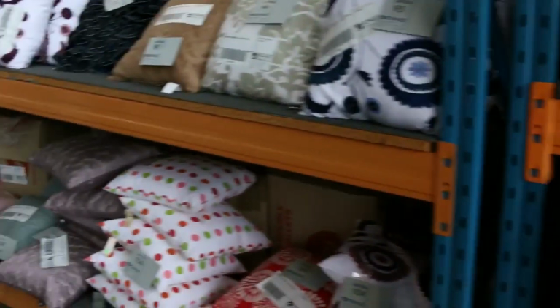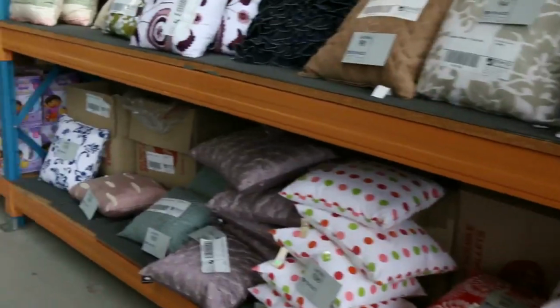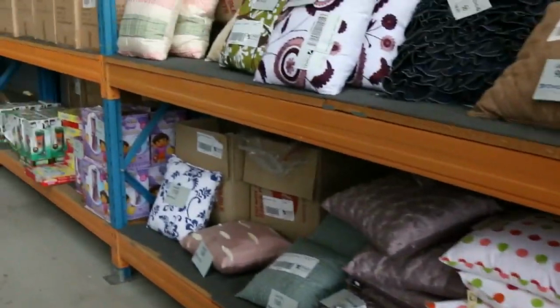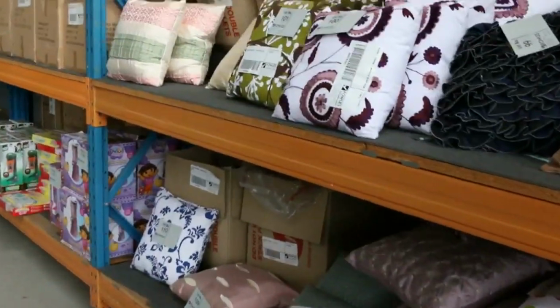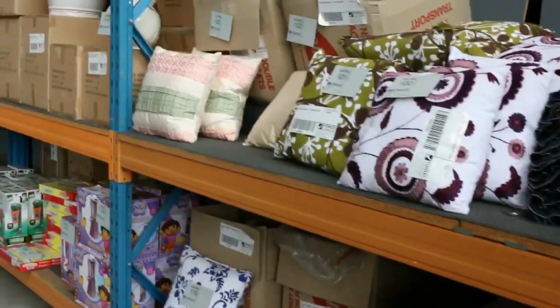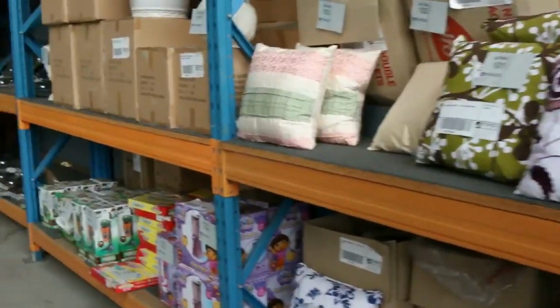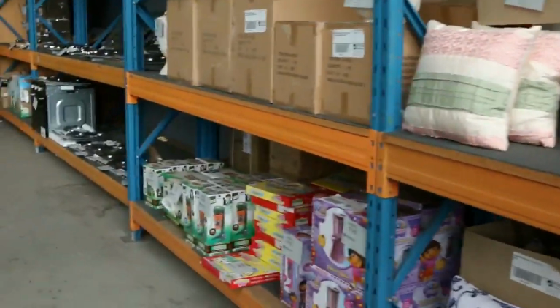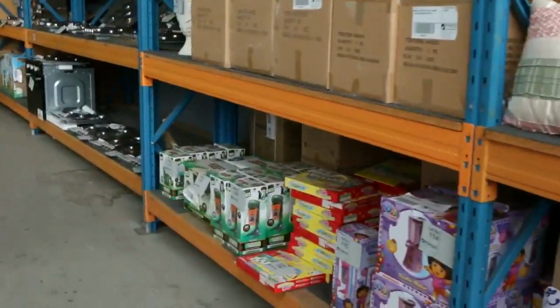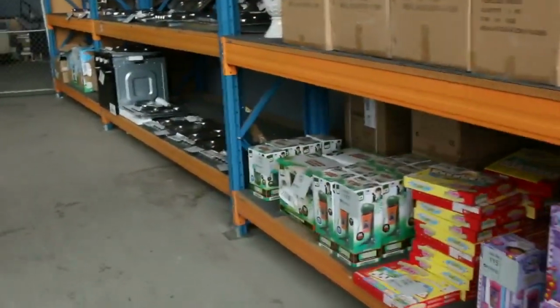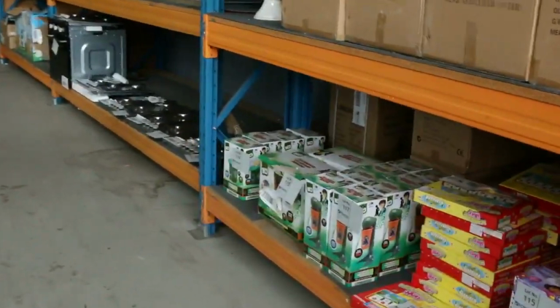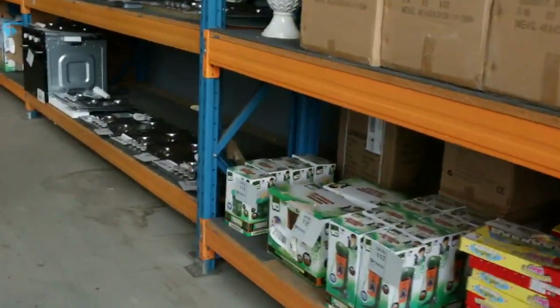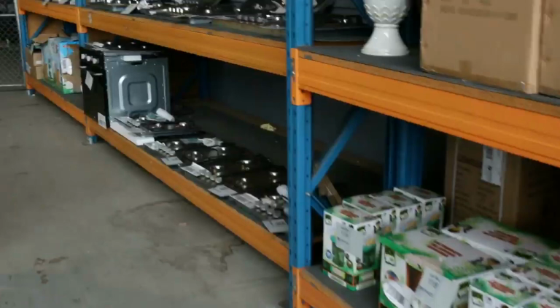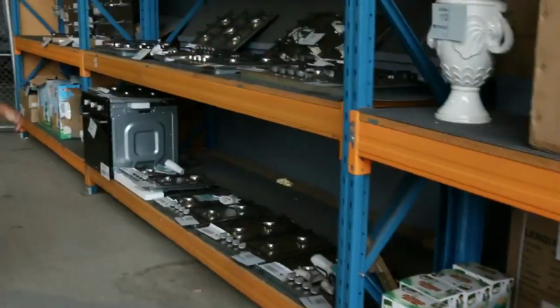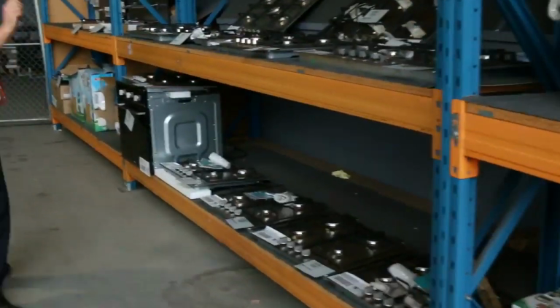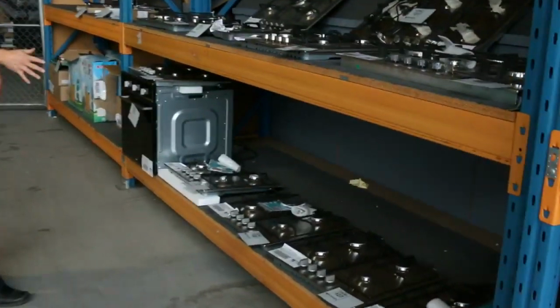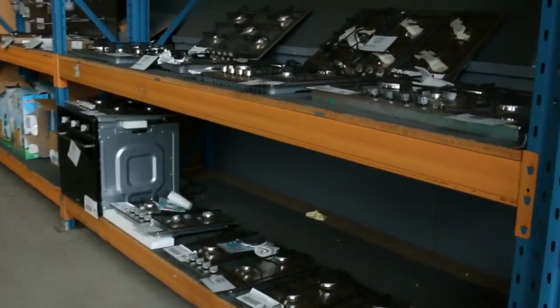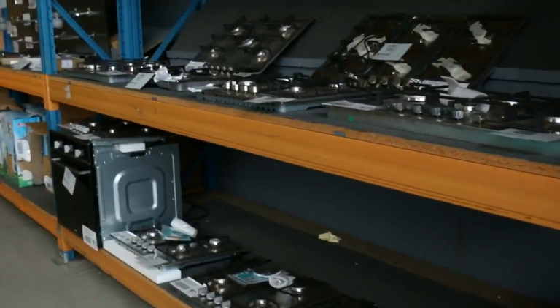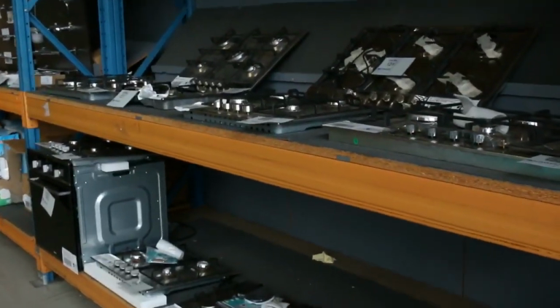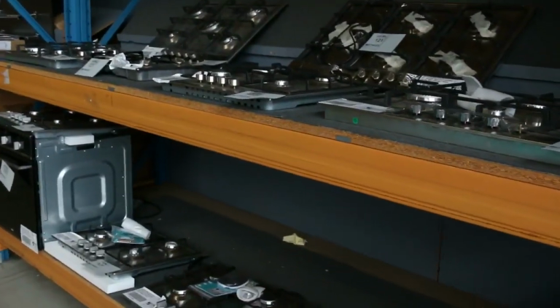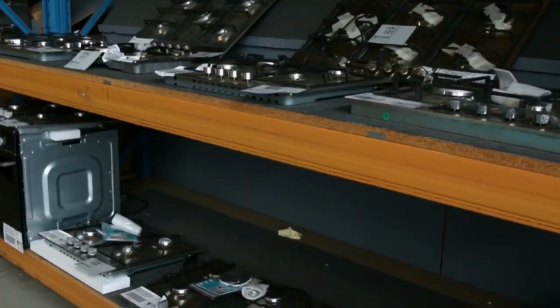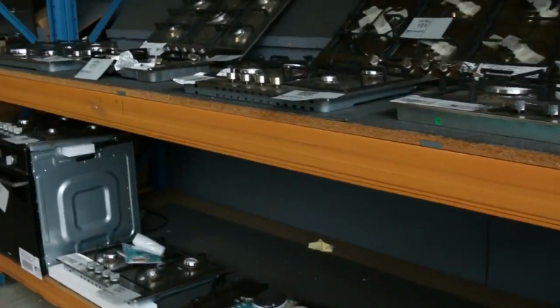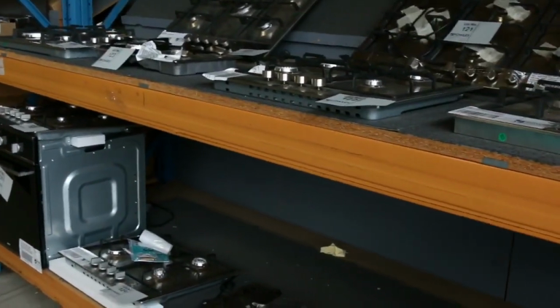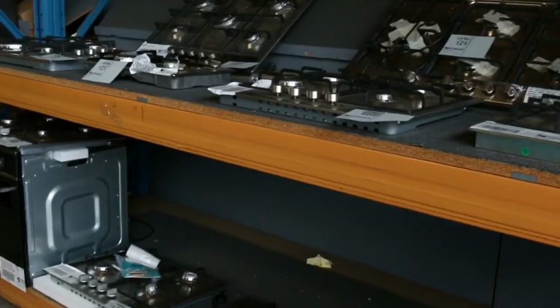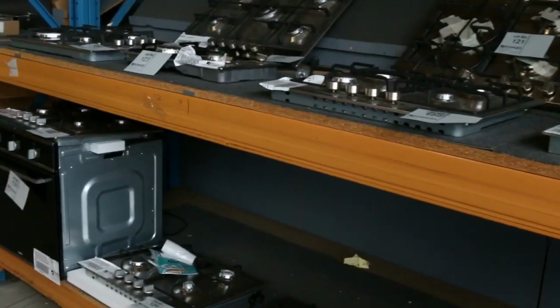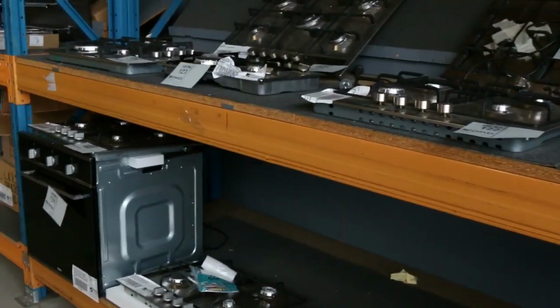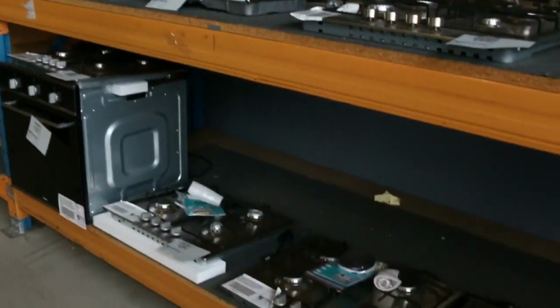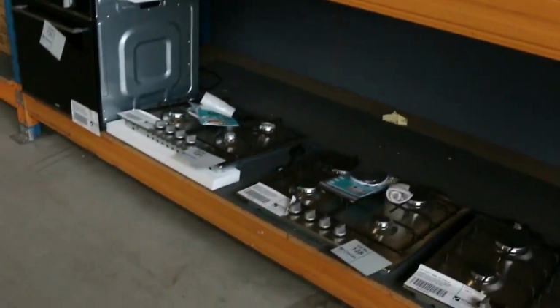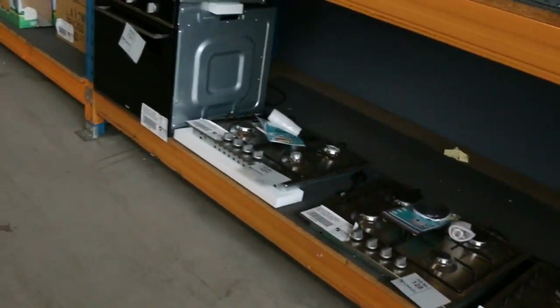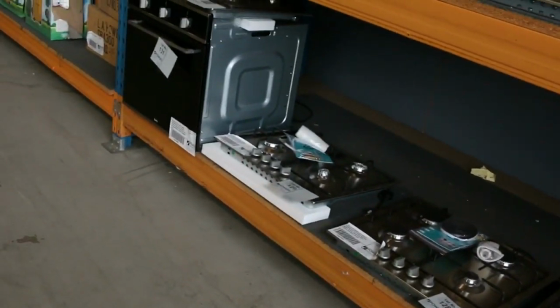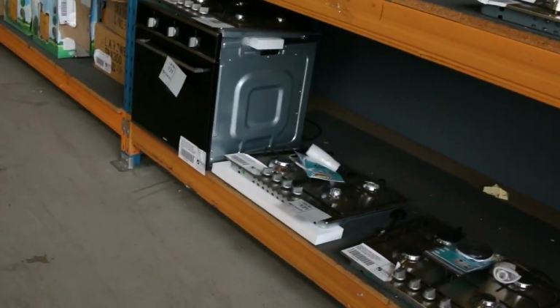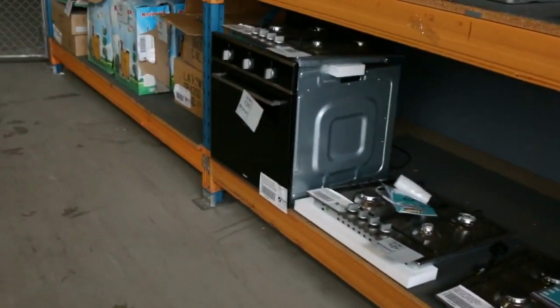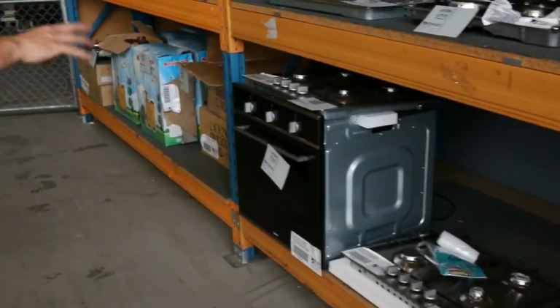Moving down, we've got some beautiful cushions there — all eight dollars a piece. And heaps and heaps of cooktops in the standard six hundred mil size, seven hundred mil, and also nine hundred mil. You're looking between one and two hundred bucks on those. Fantastic buying on those ones.